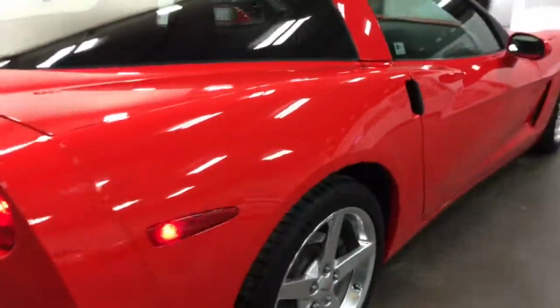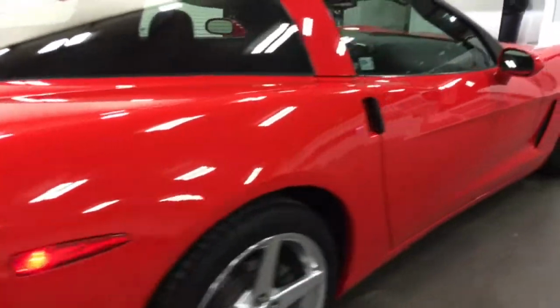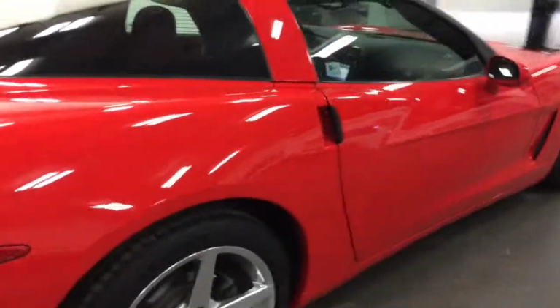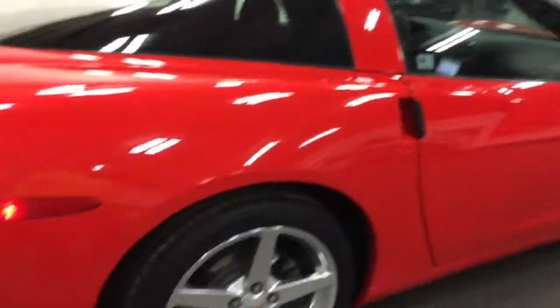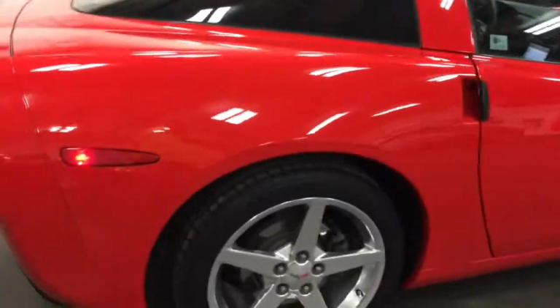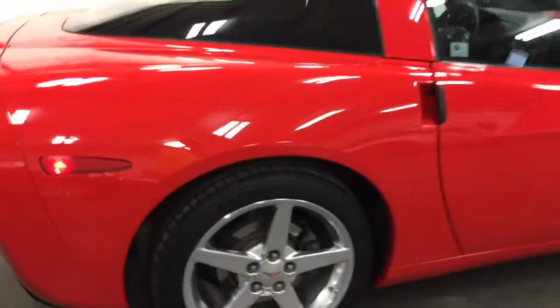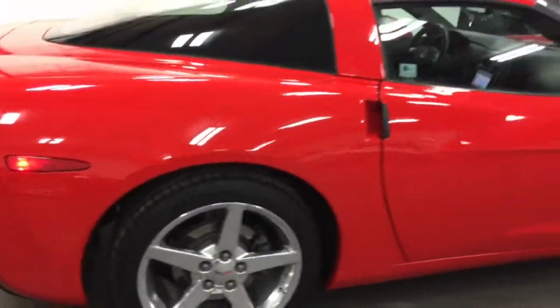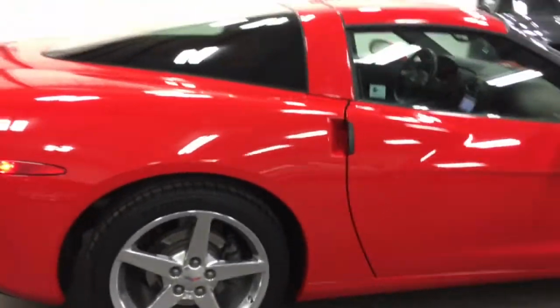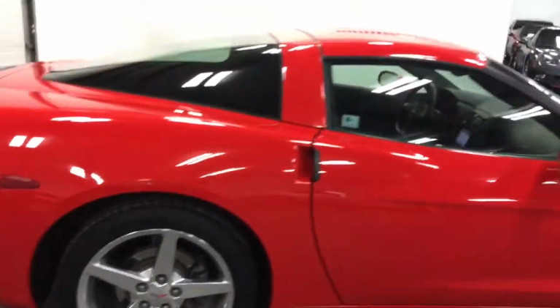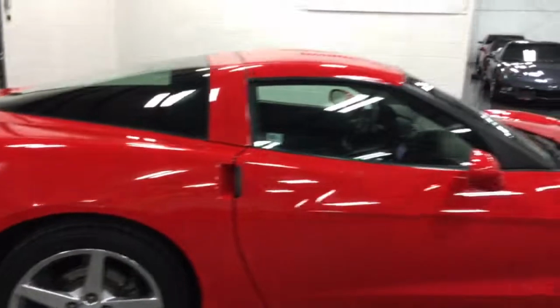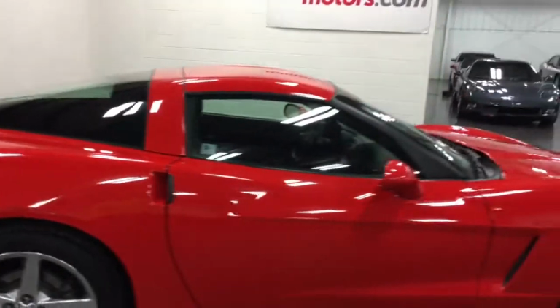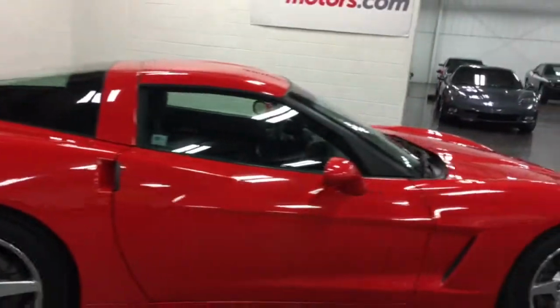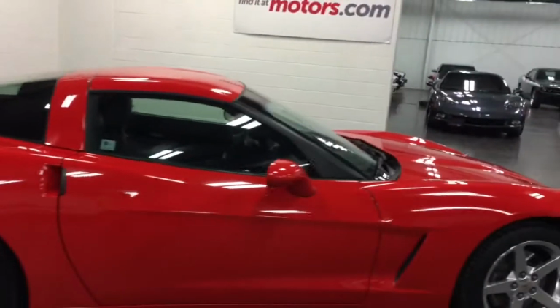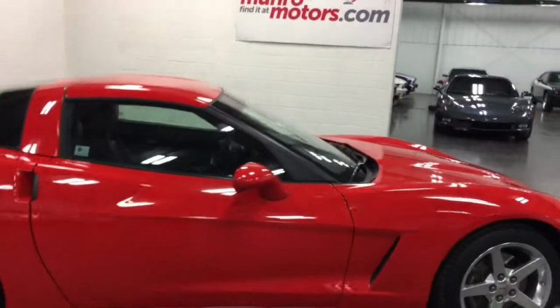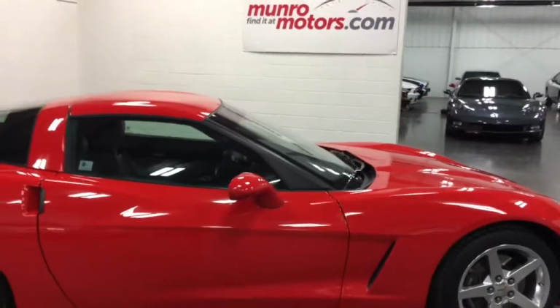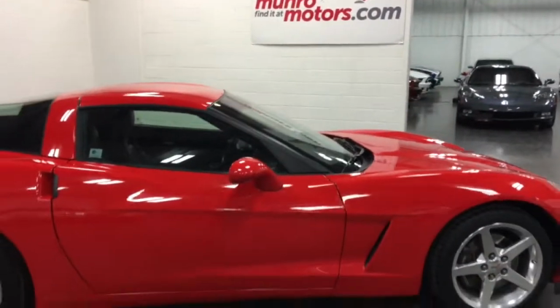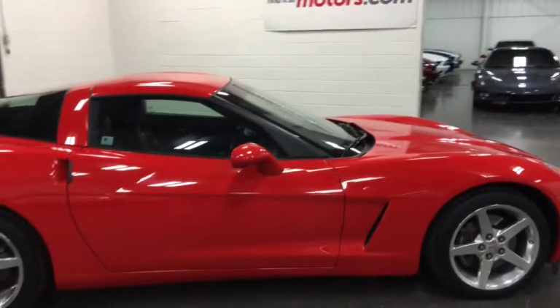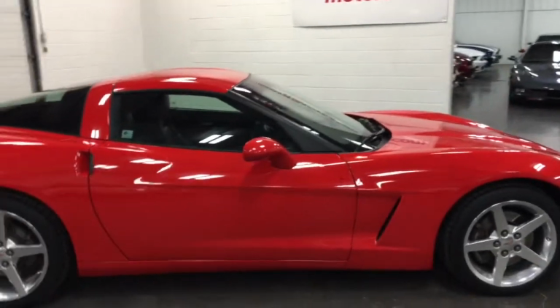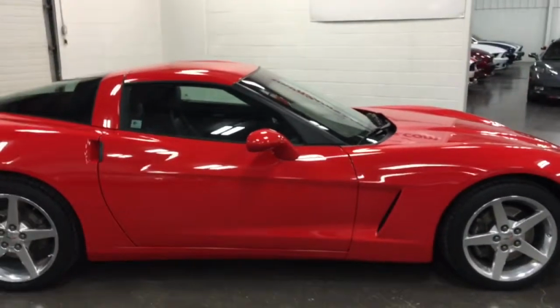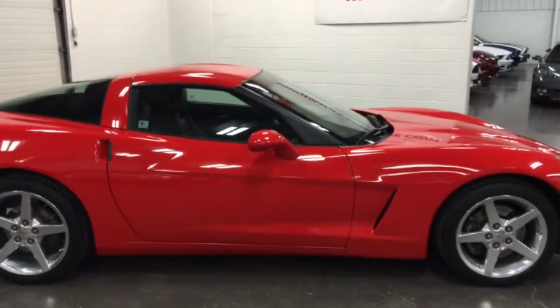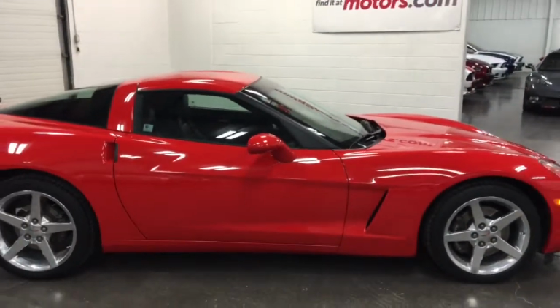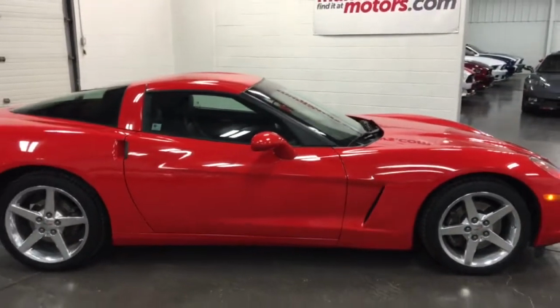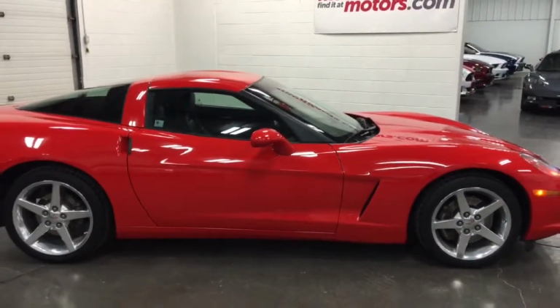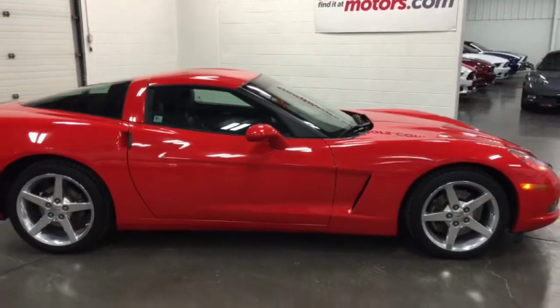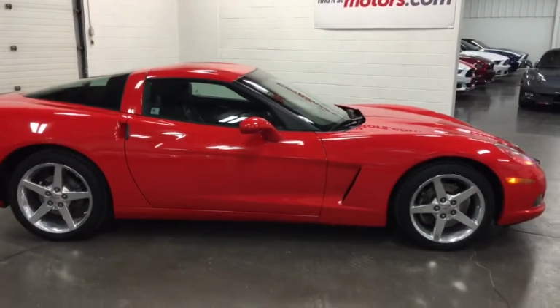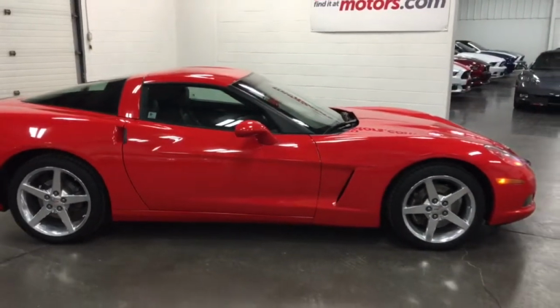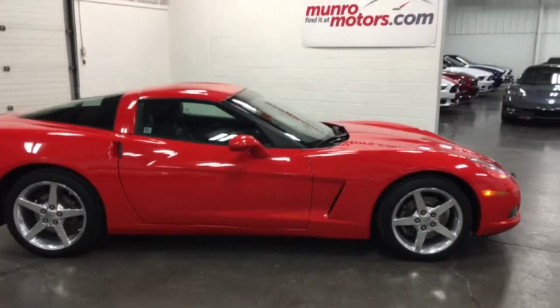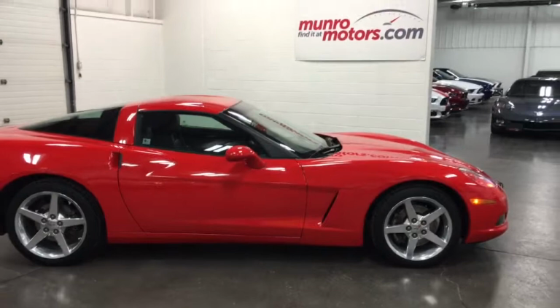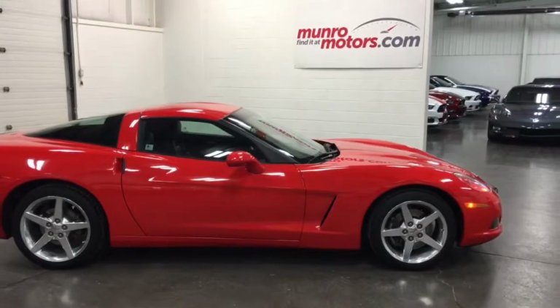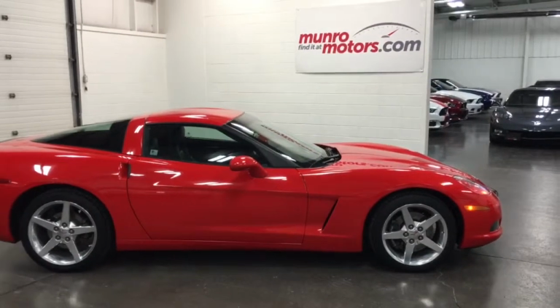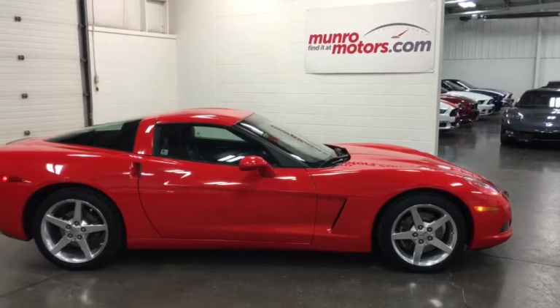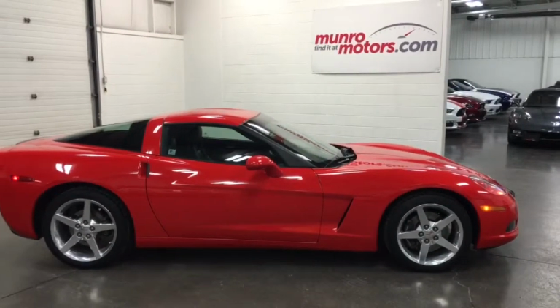Everything's in great shape — the emblems, the wheels, the tires, the mirrors. The top comes off of course, making it a Targa top. It's a beautiful car. Torch red.